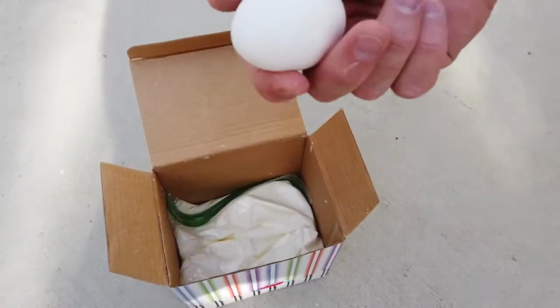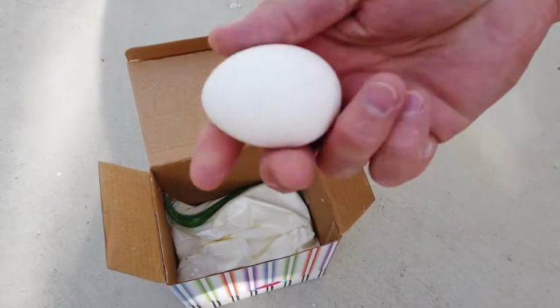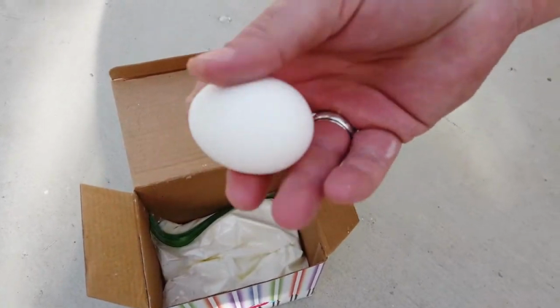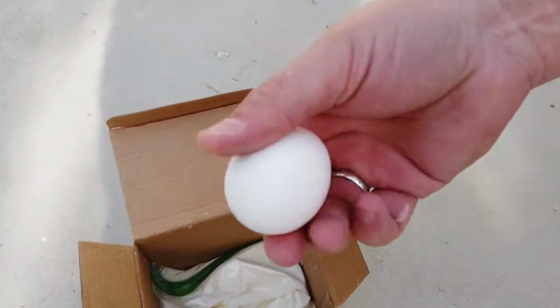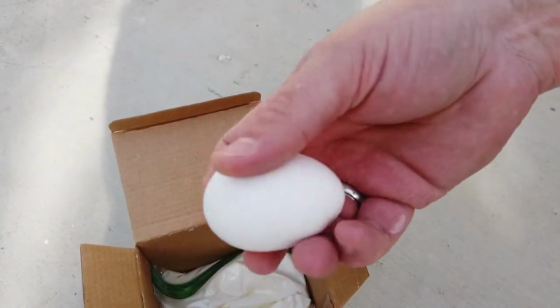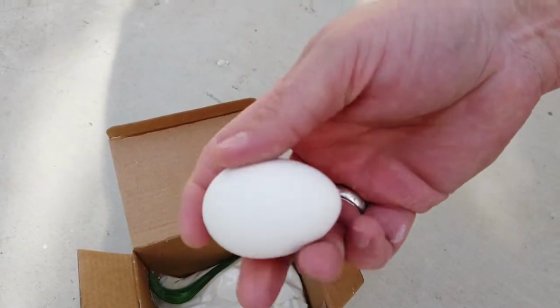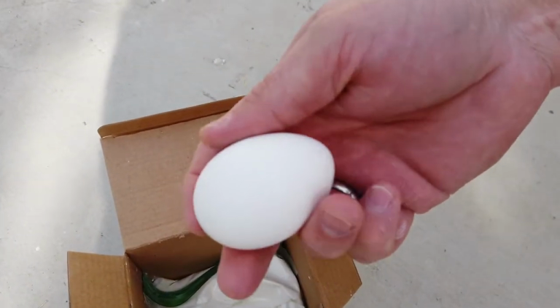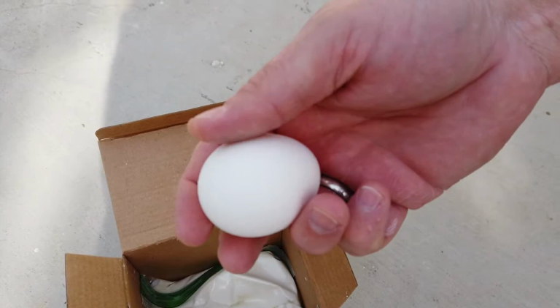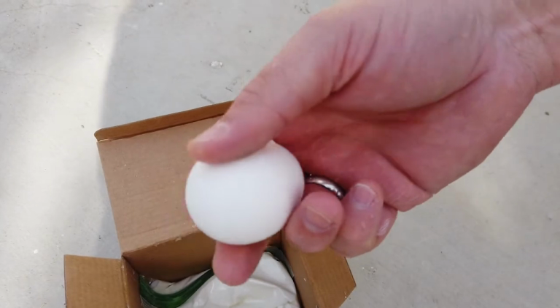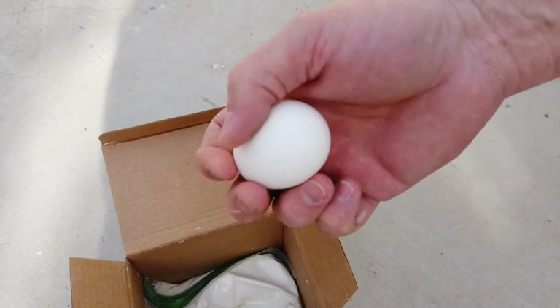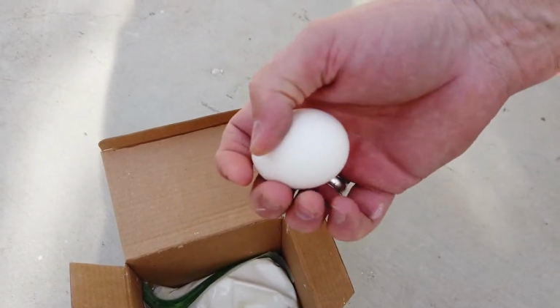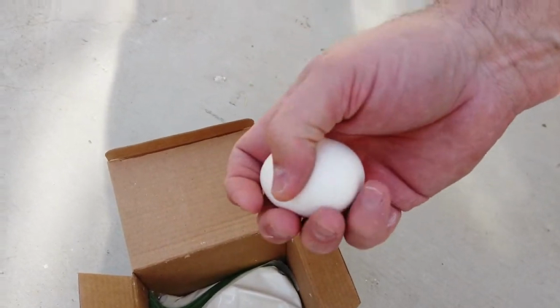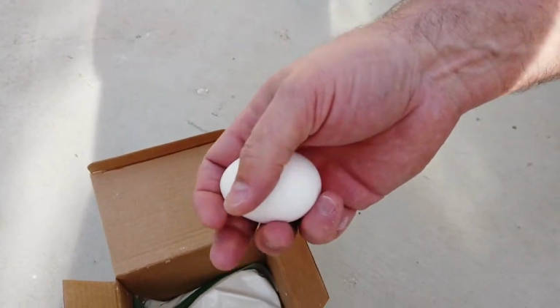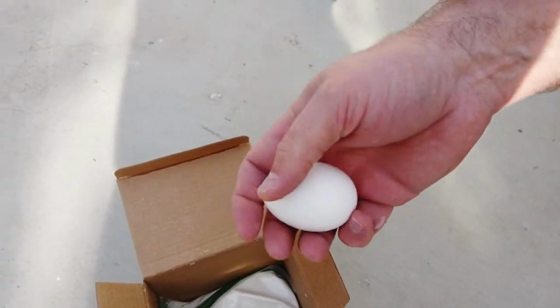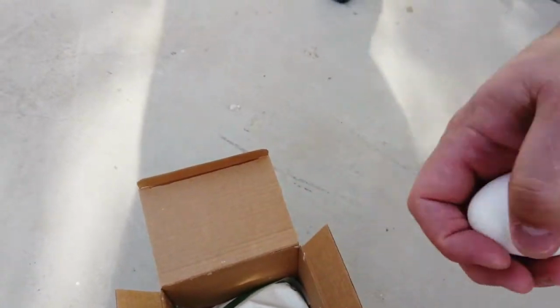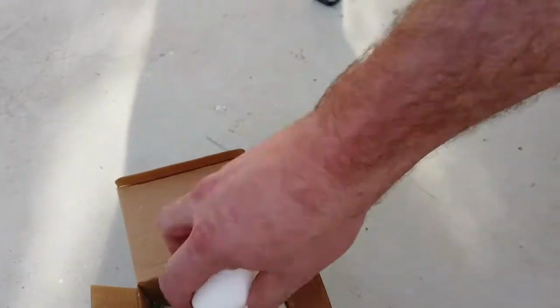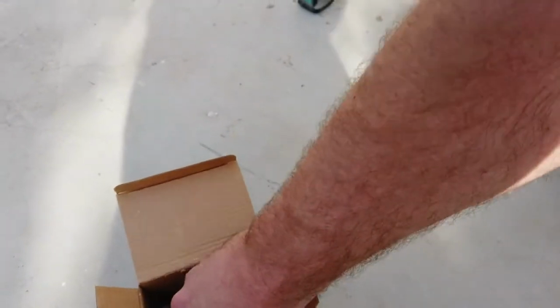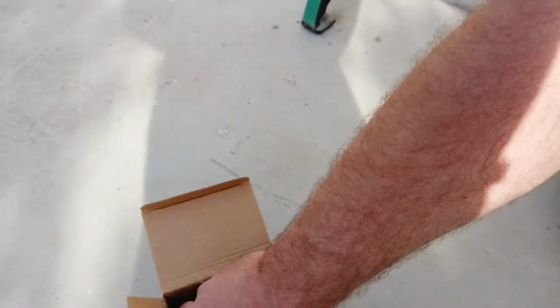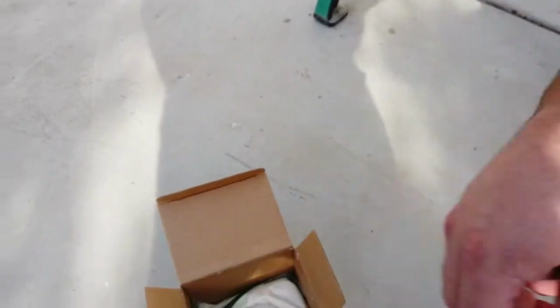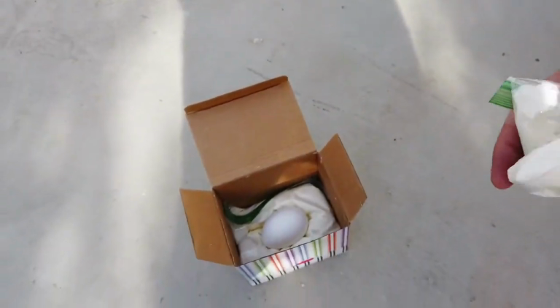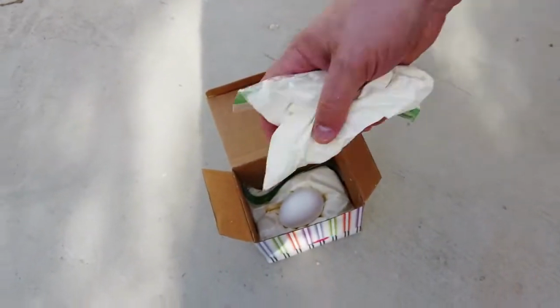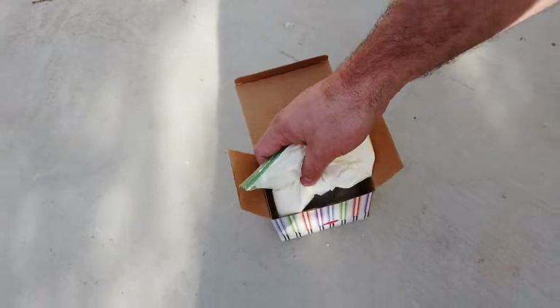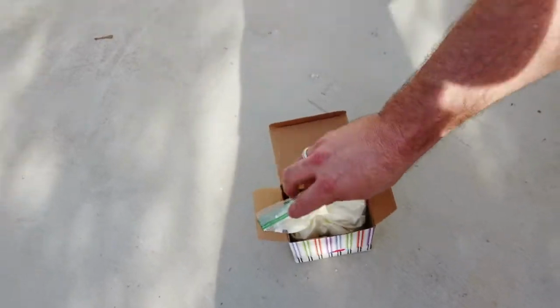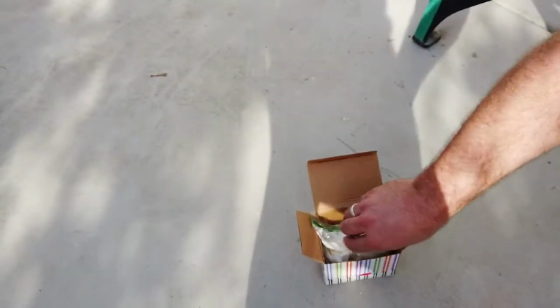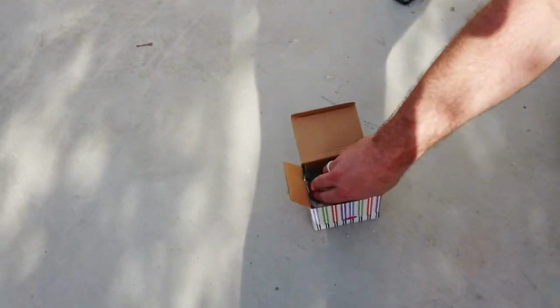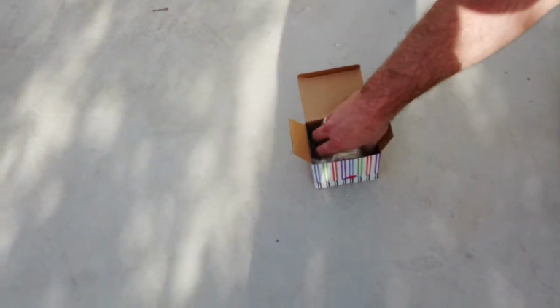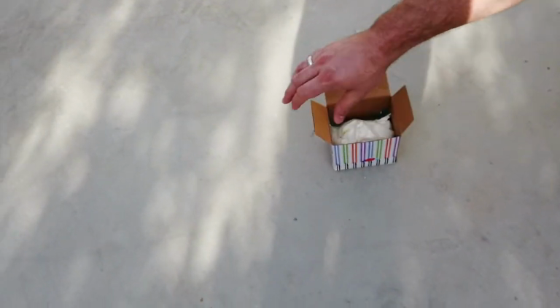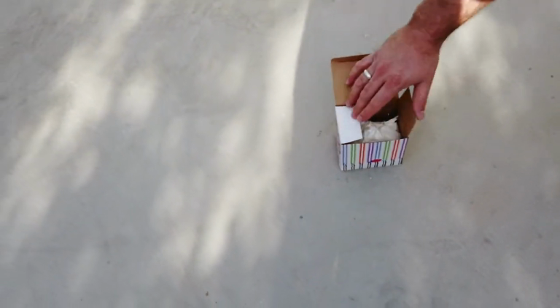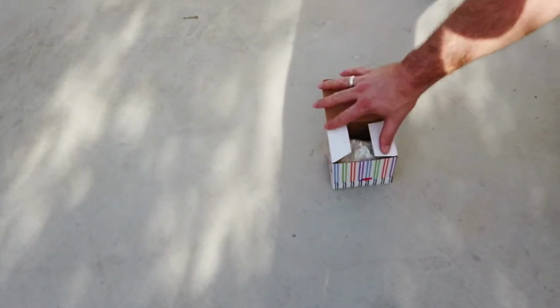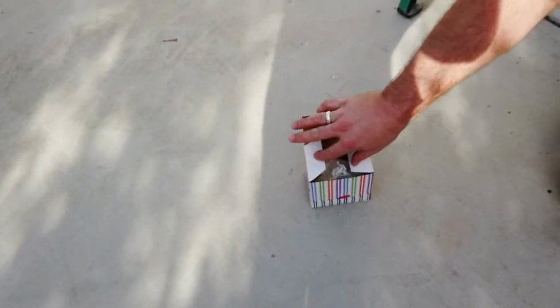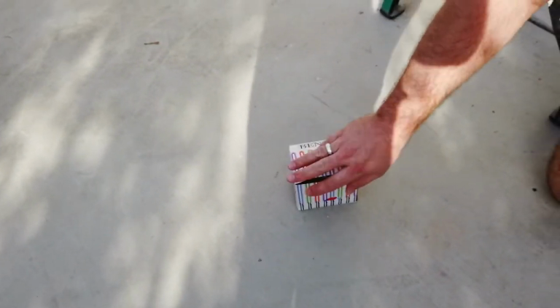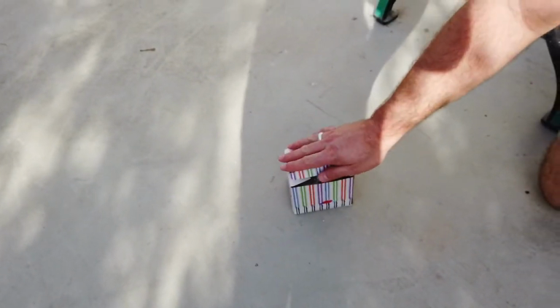The egg survived! Look at that. Let's try it again — it worked really well!